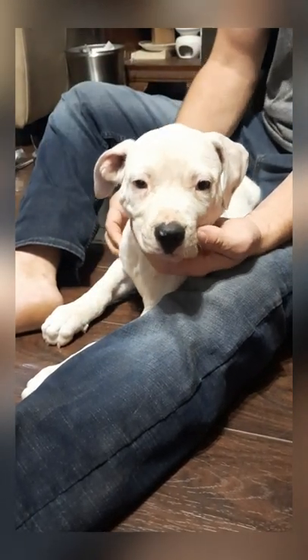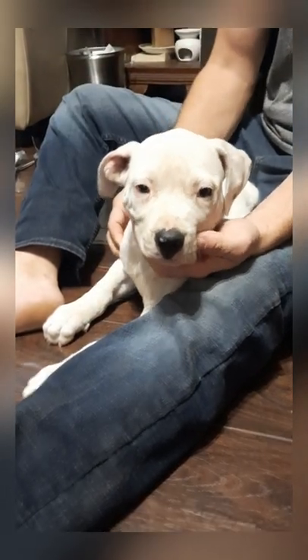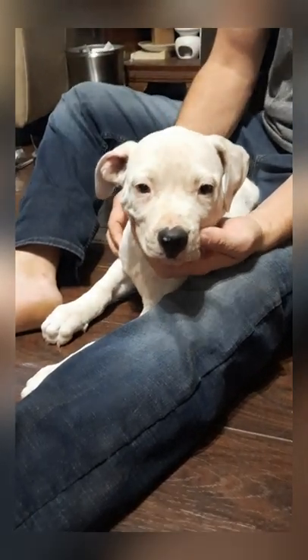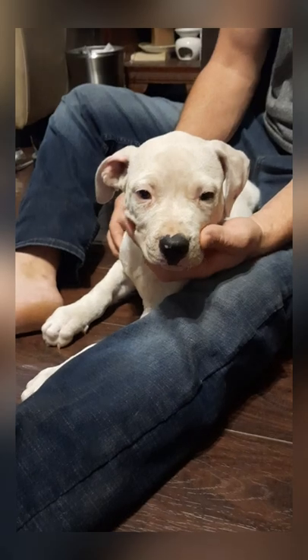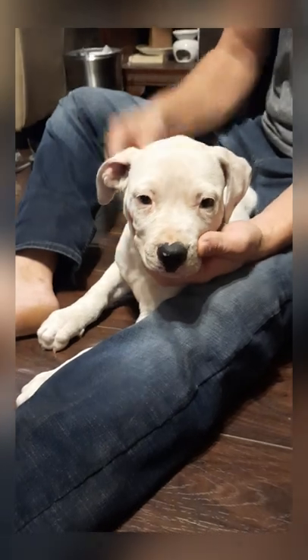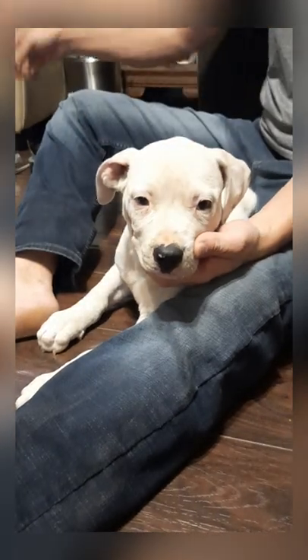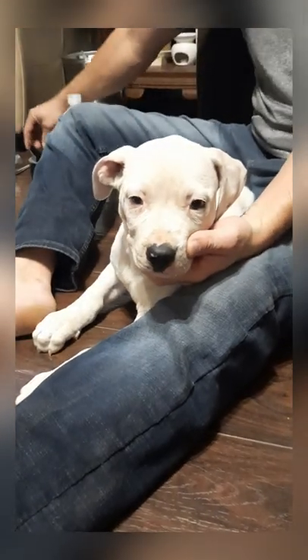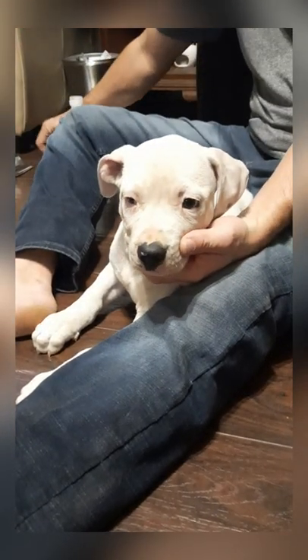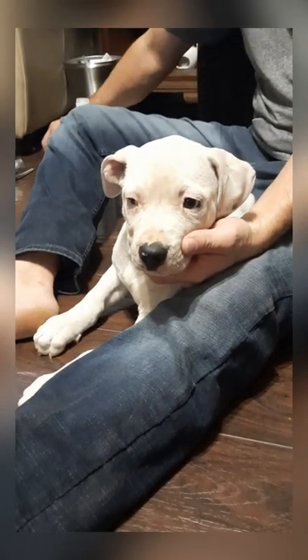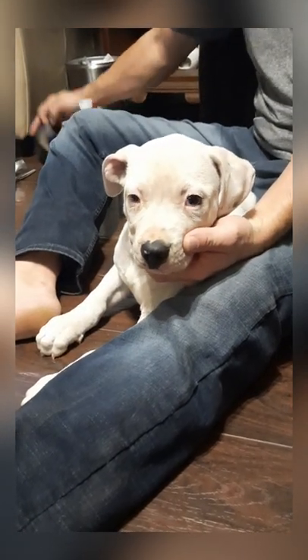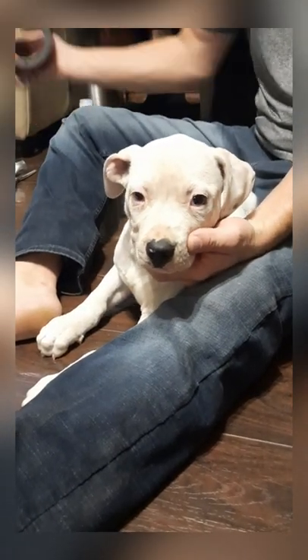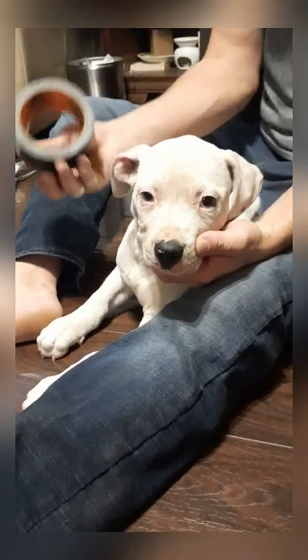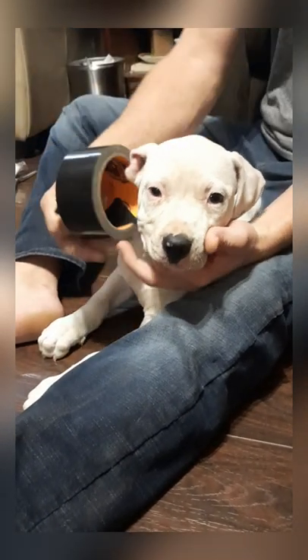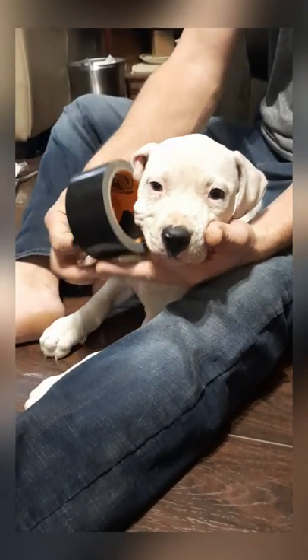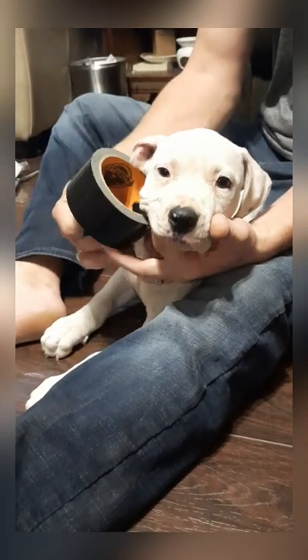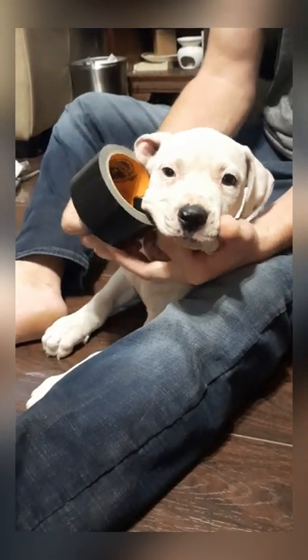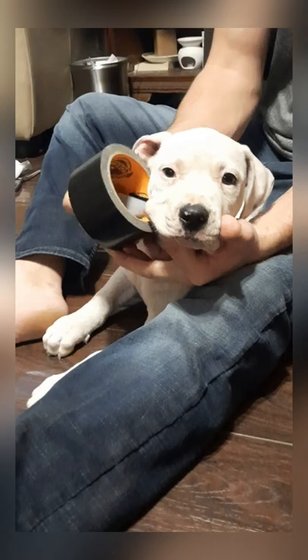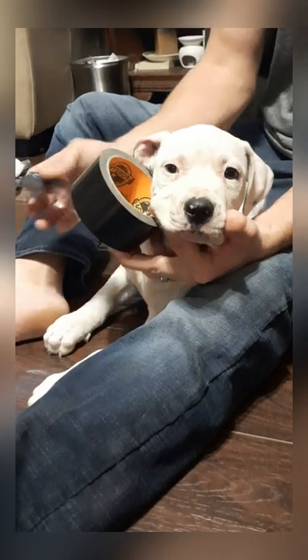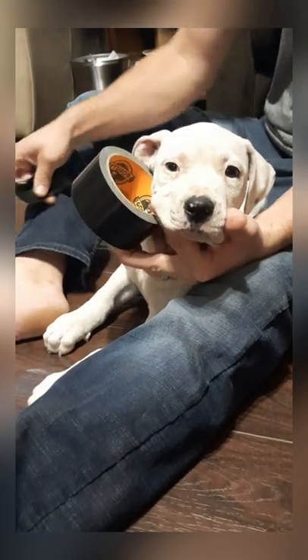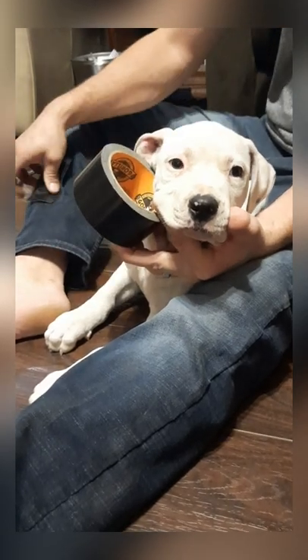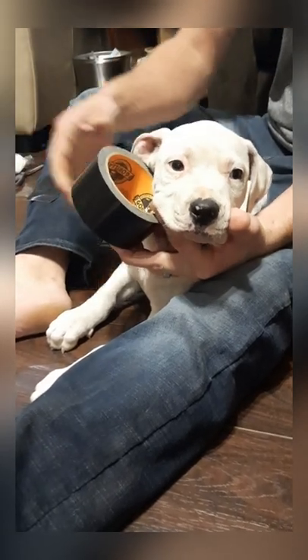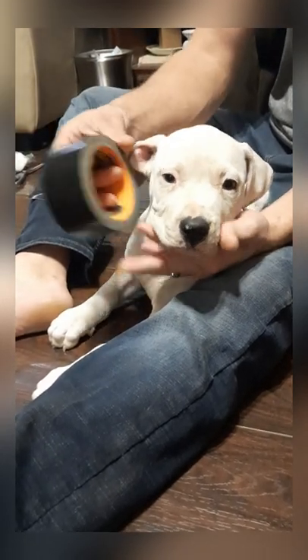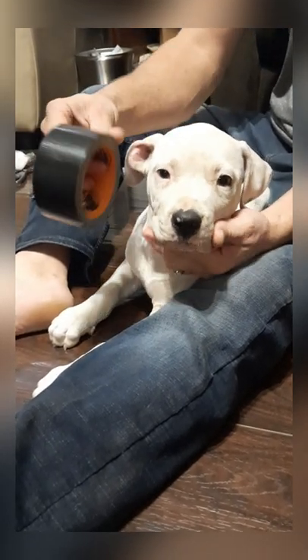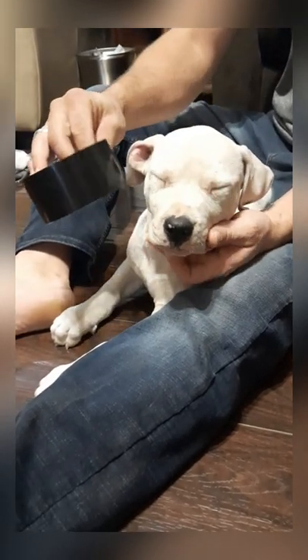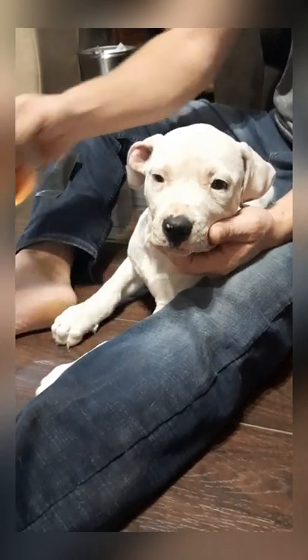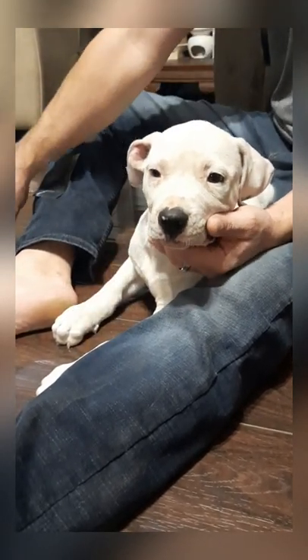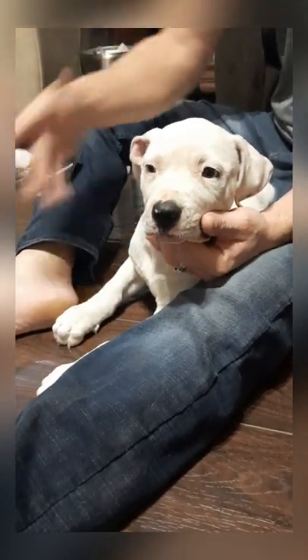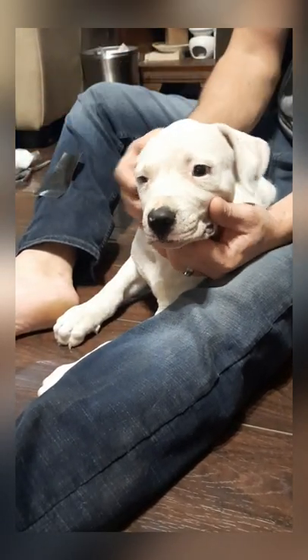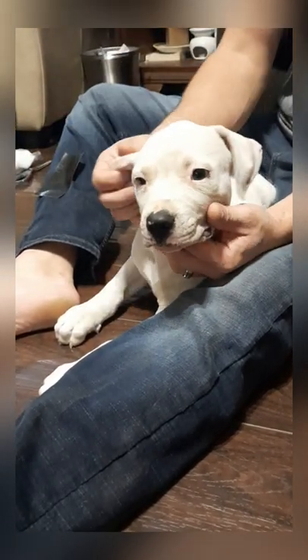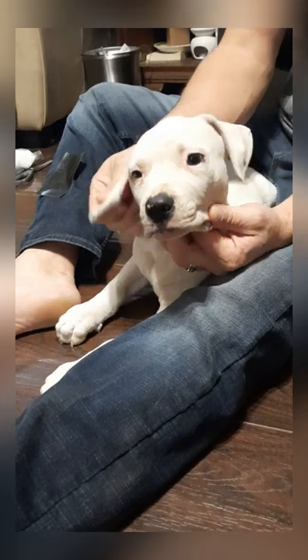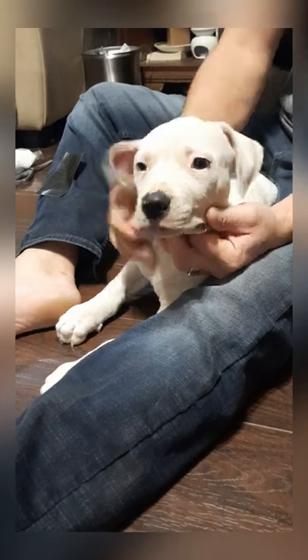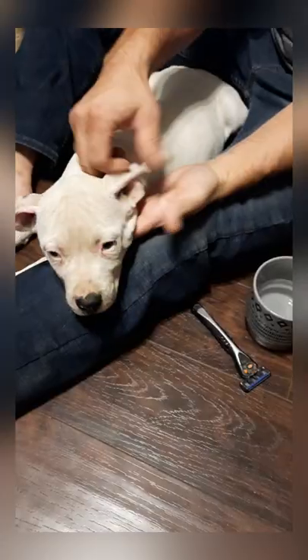I'm going to show you today using some black Gorilla tape, which is really important to use — it's super sticky. I'll show you how to cut the tape and so on and so forth. We're going to show you how to do that today.